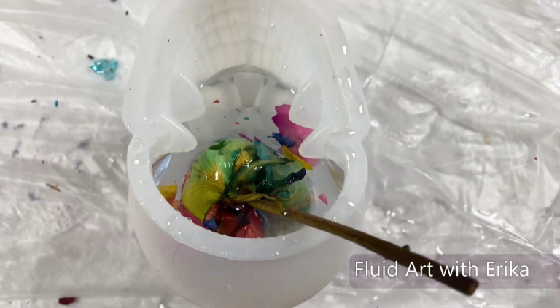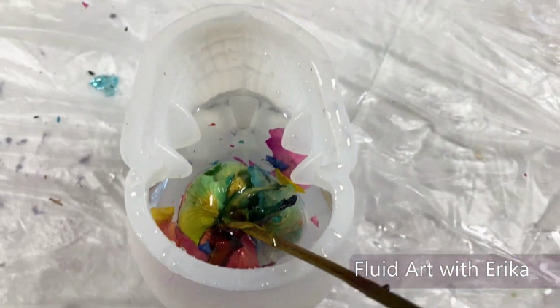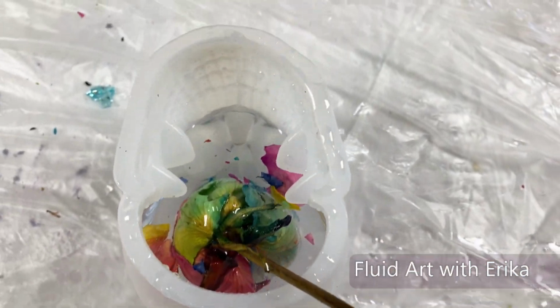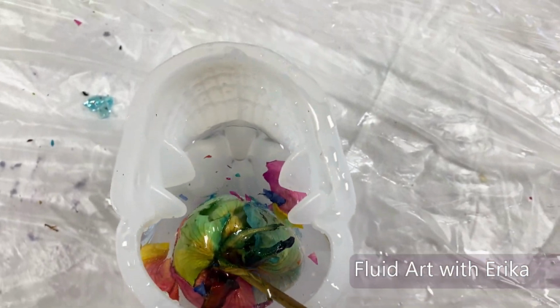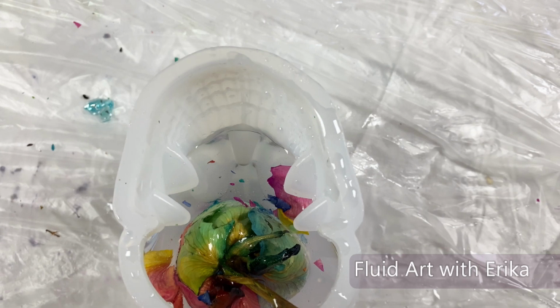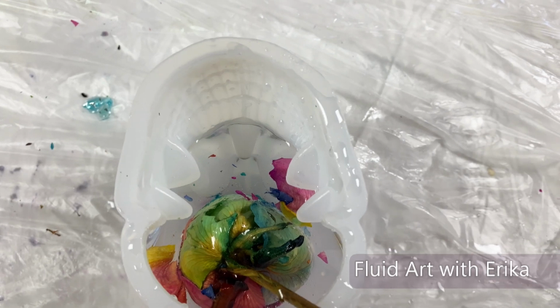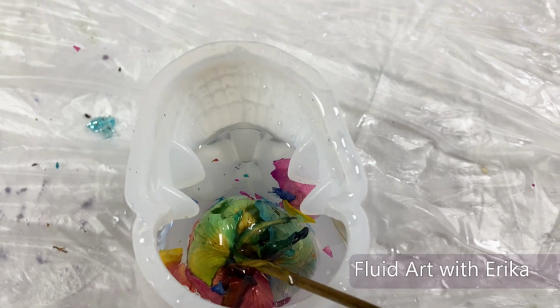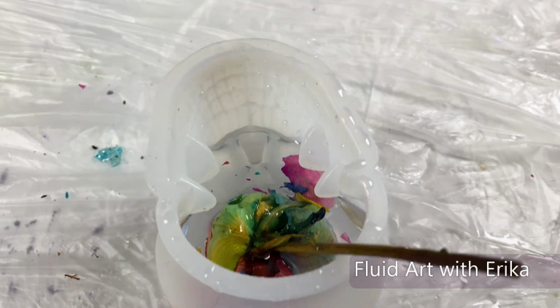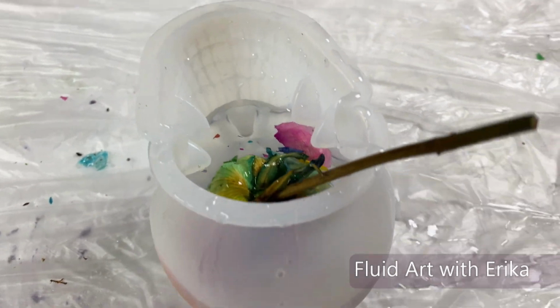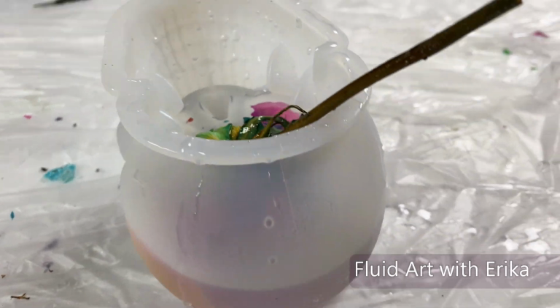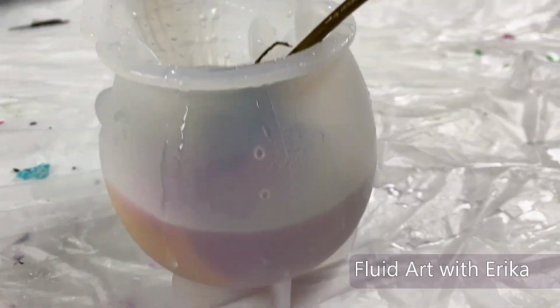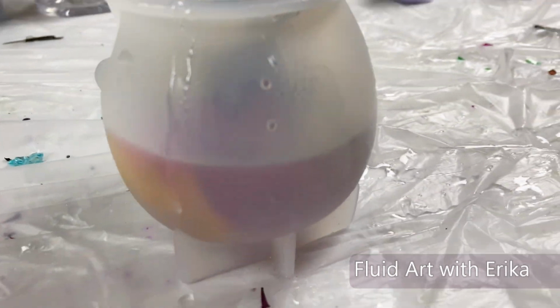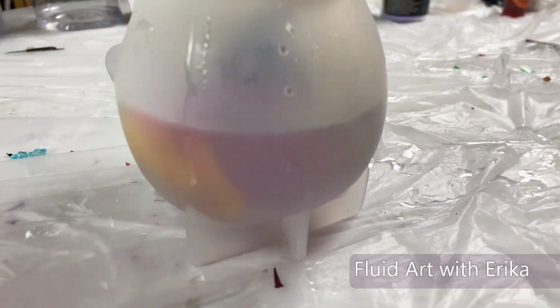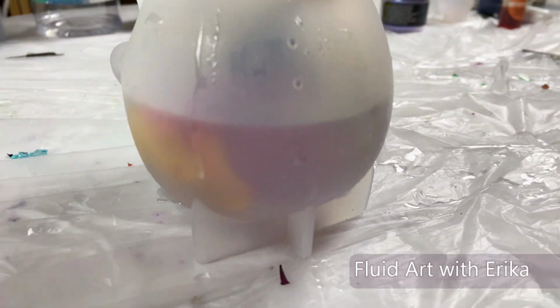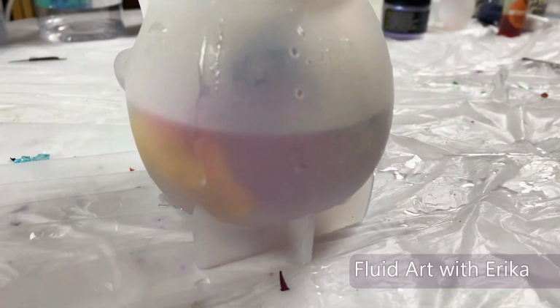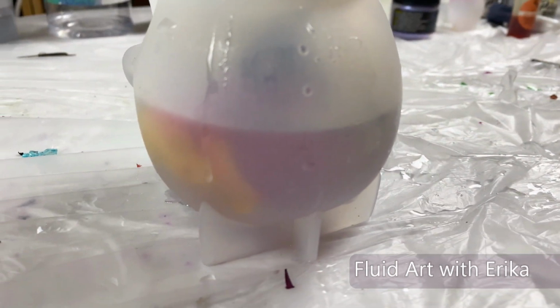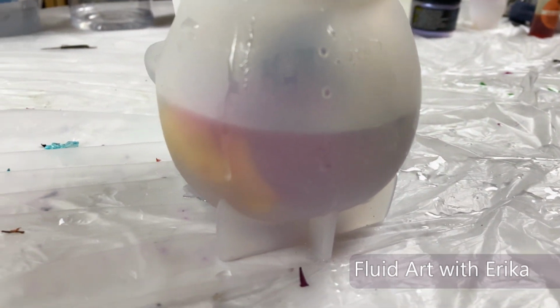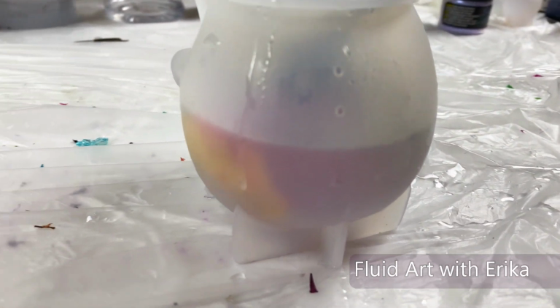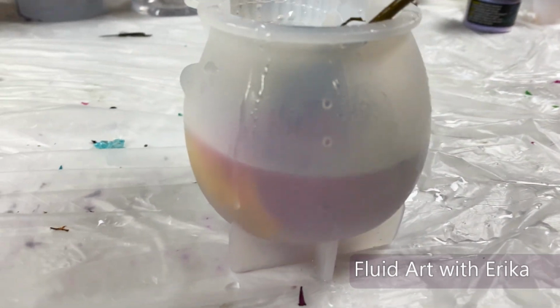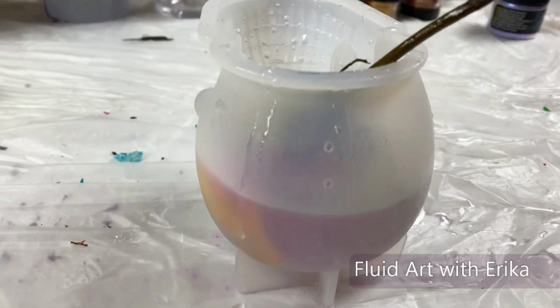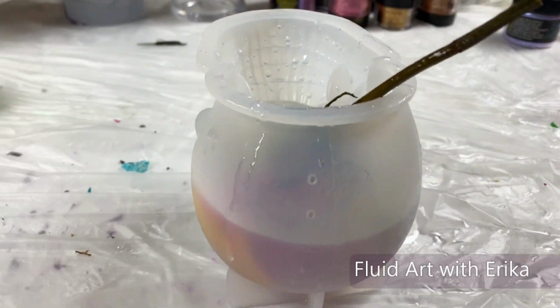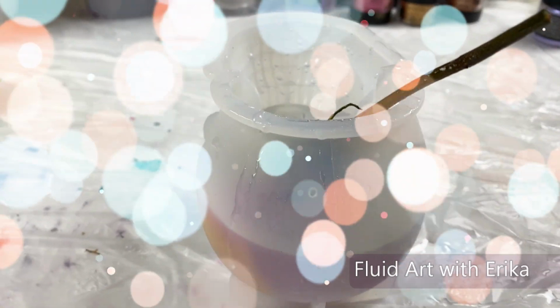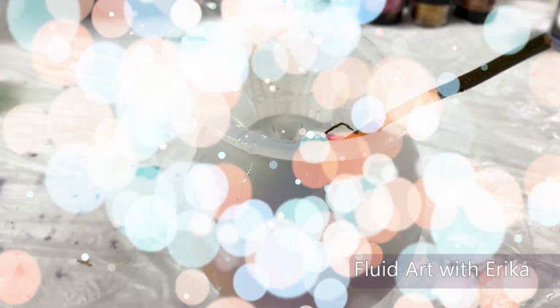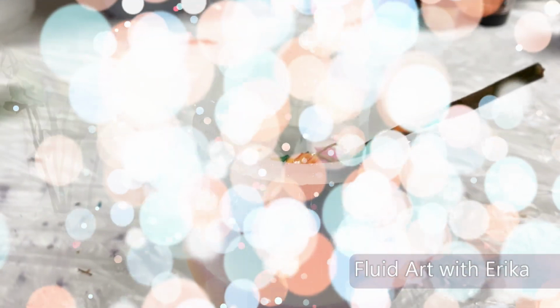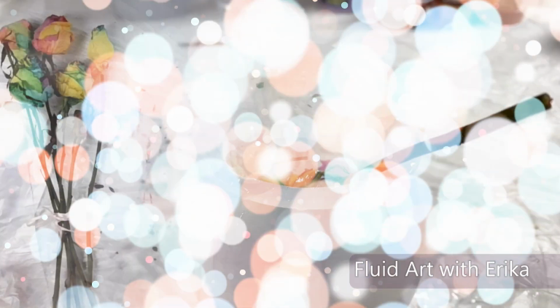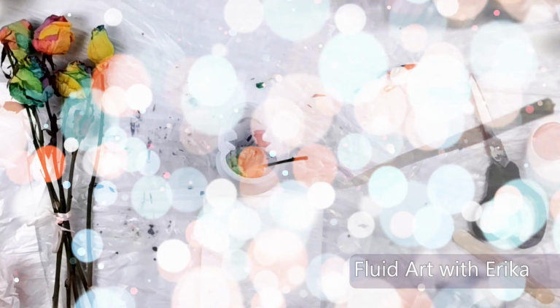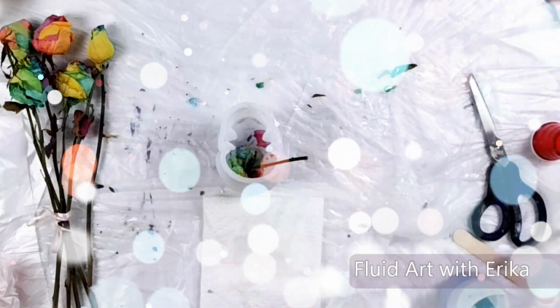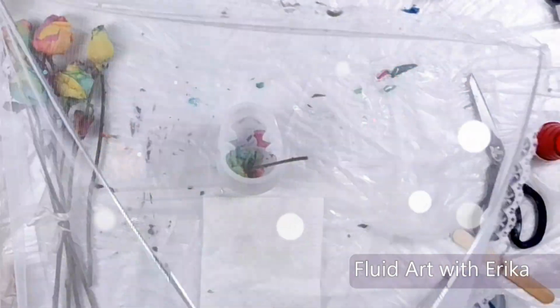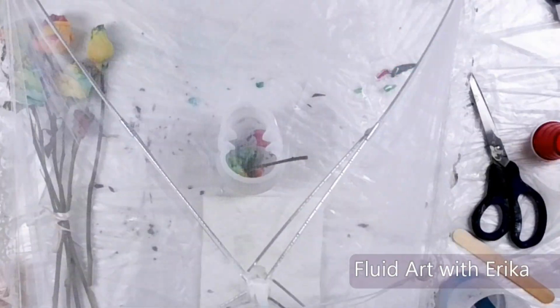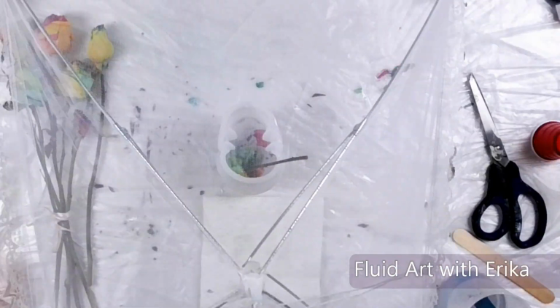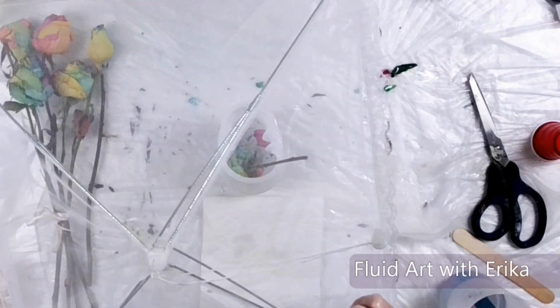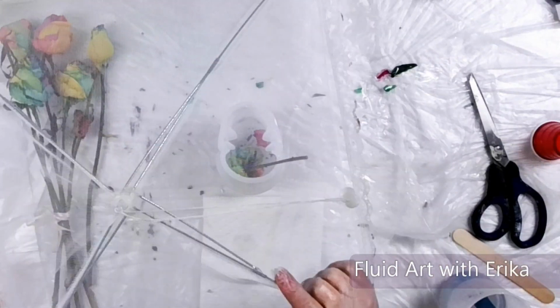This worked perfectly! Now that the rose is in place, I will cover it and let this cure for 24 hours.